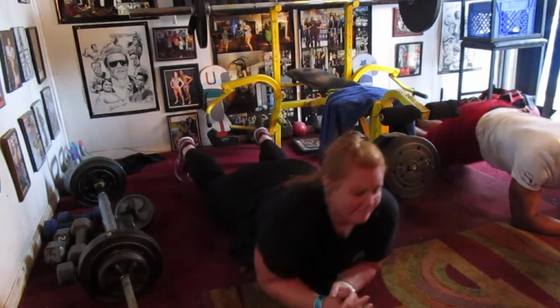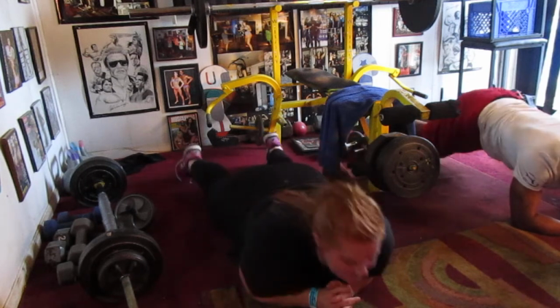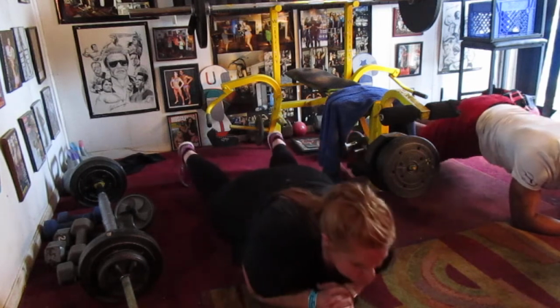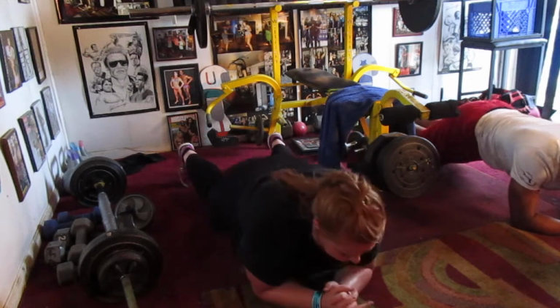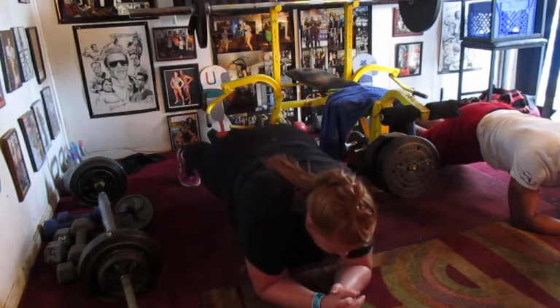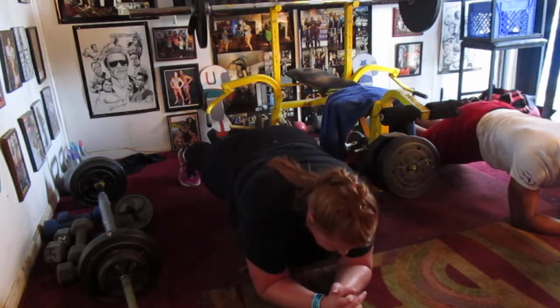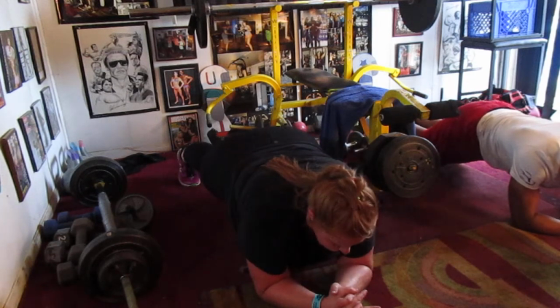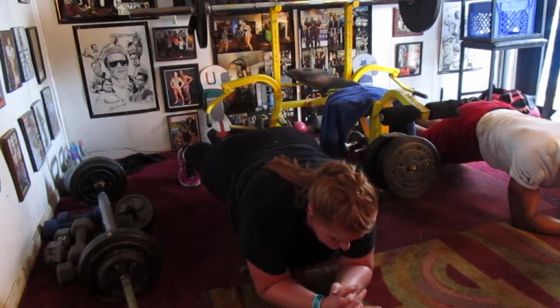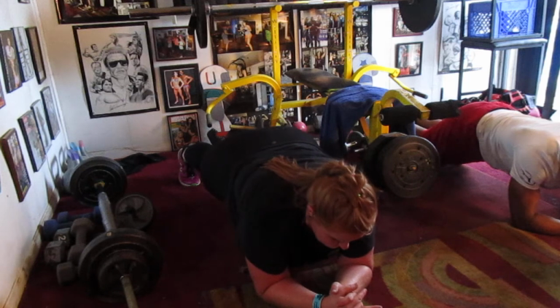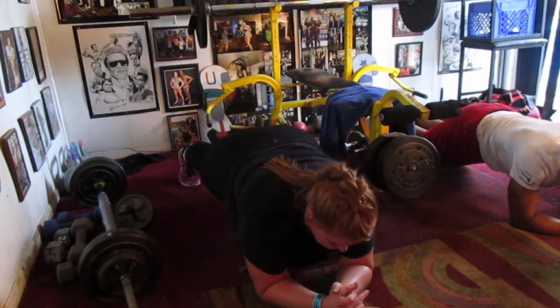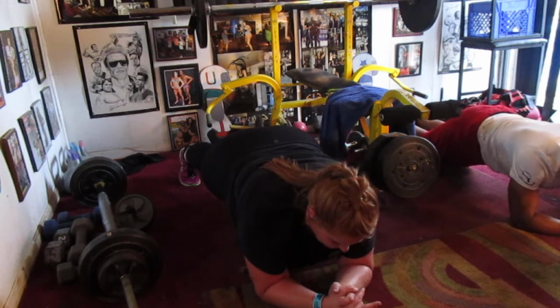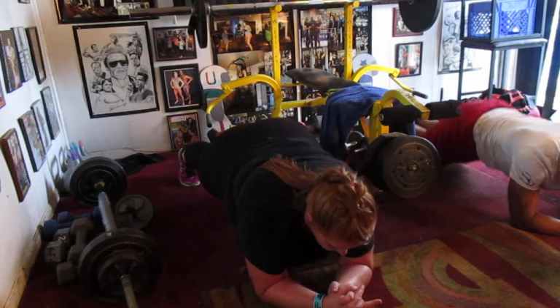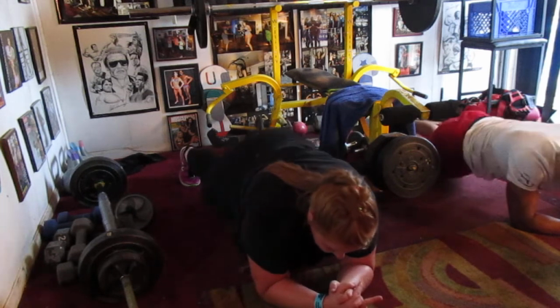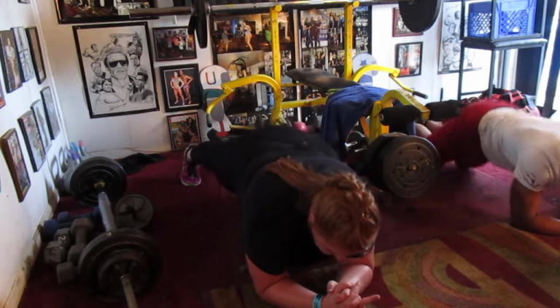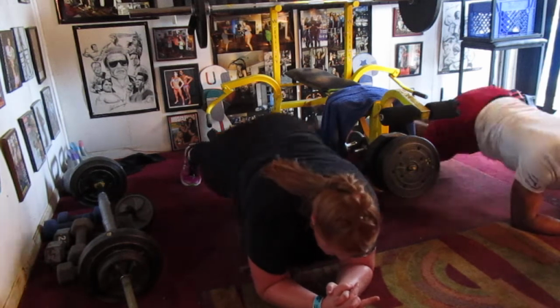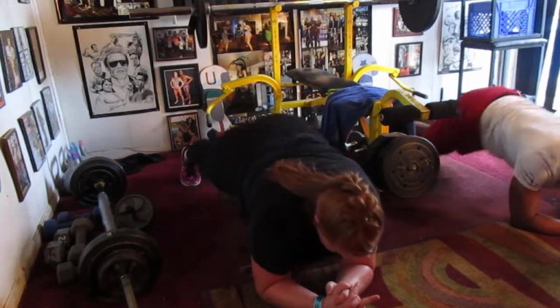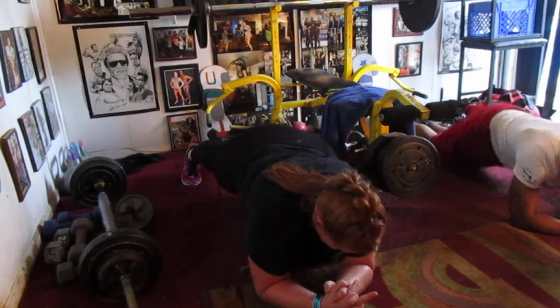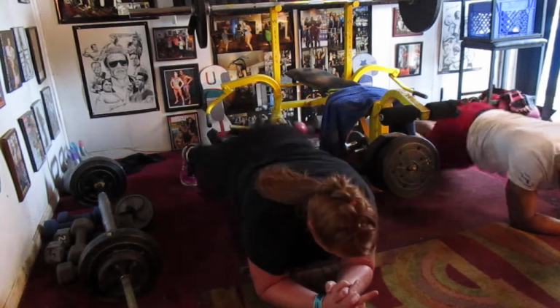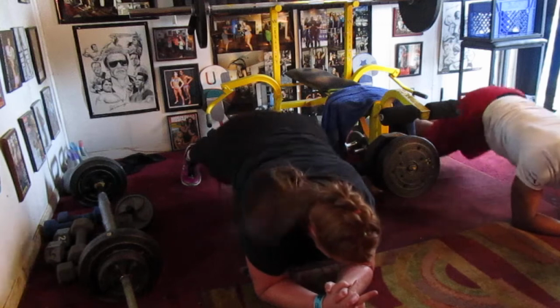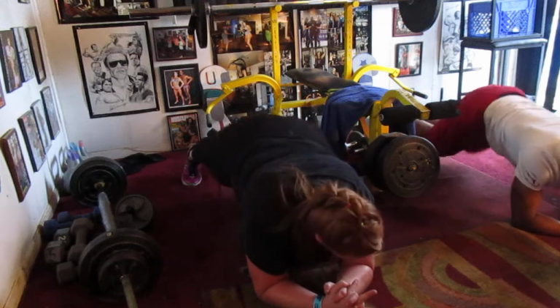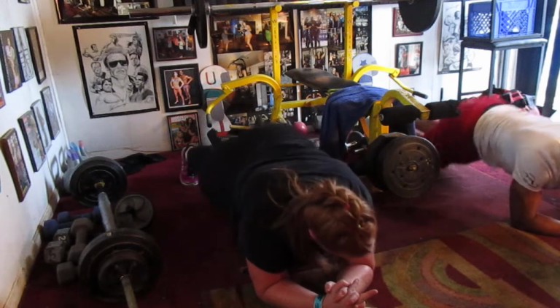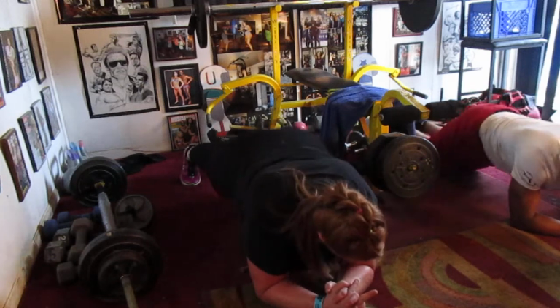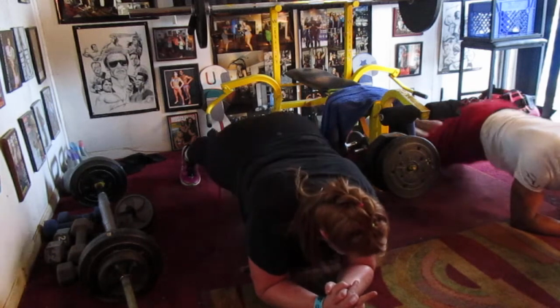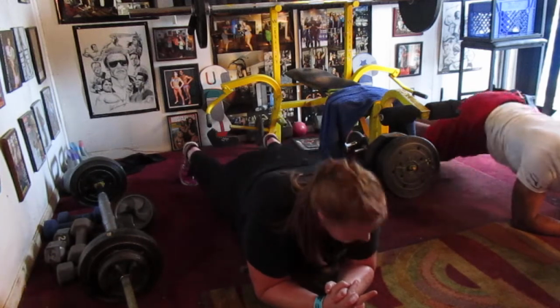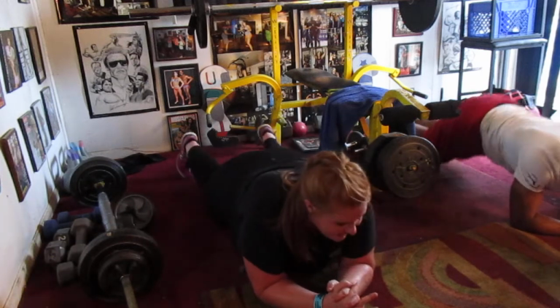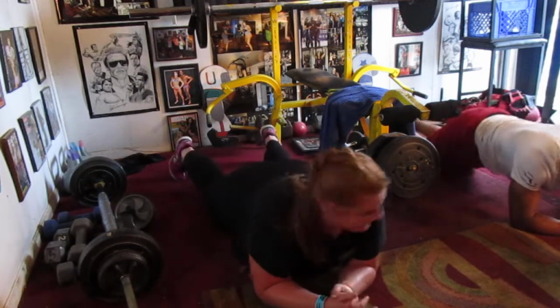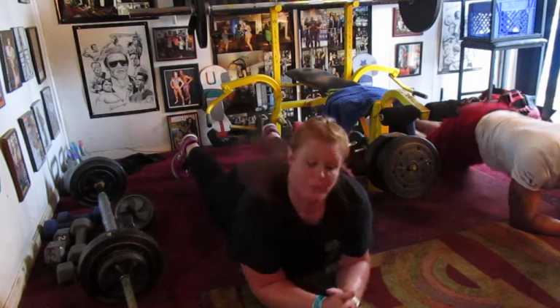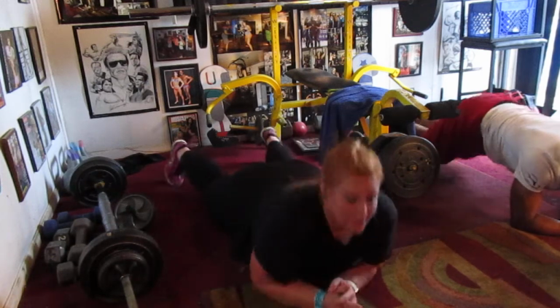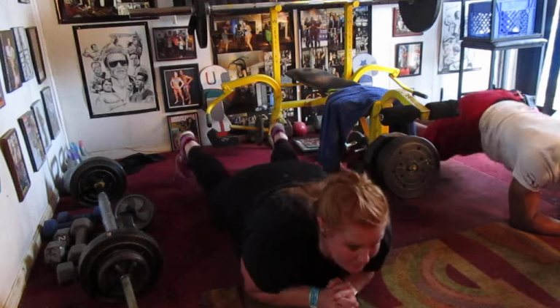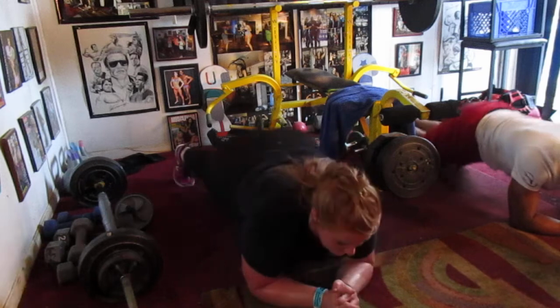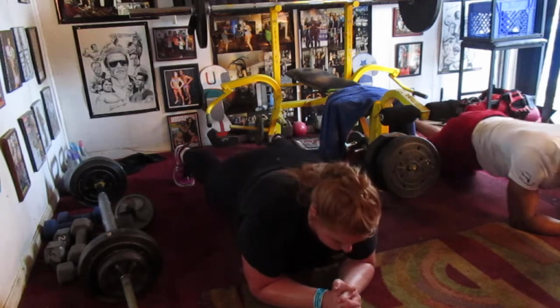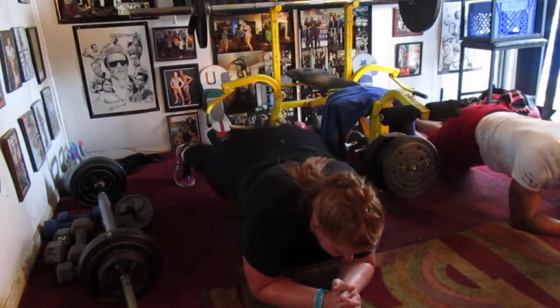Hold it, hold it. One, two, three, four, five, six, seven. Side to side. One, two, three, four, five, six, eight. In the center. And we're done. Two, three, four, five, six, seven, and eight.